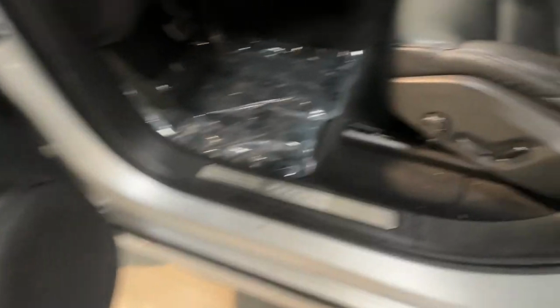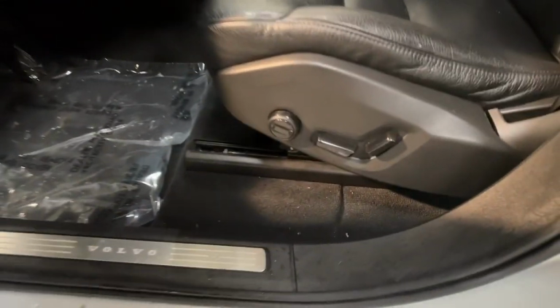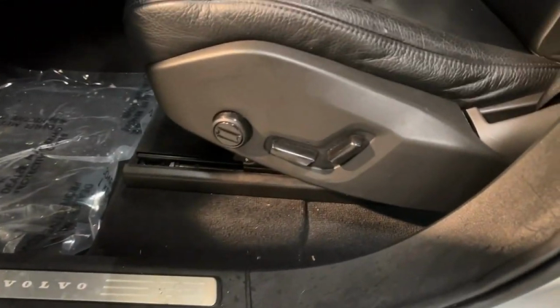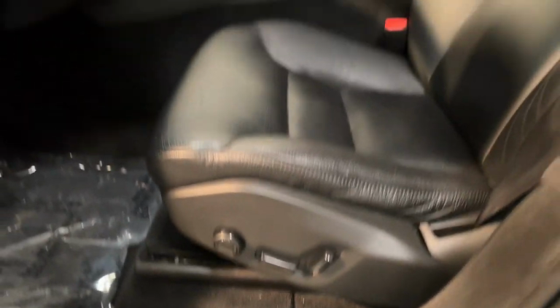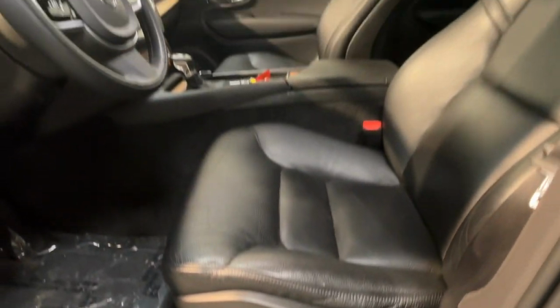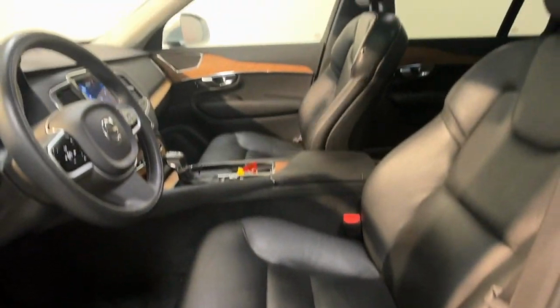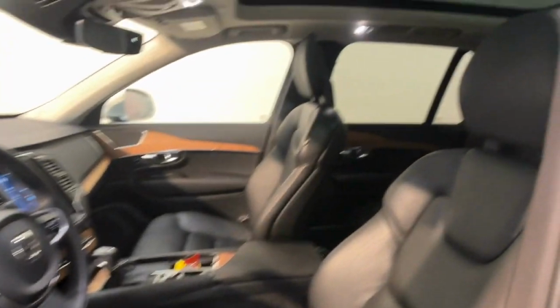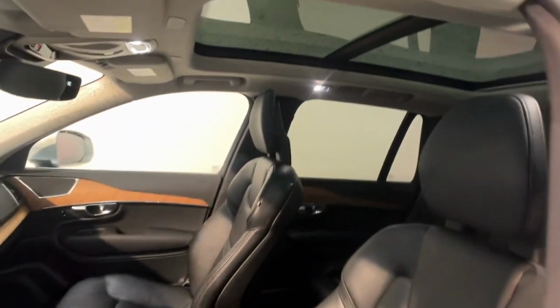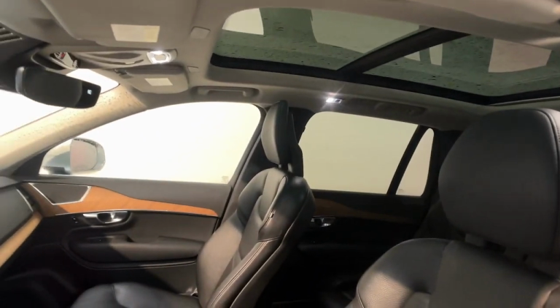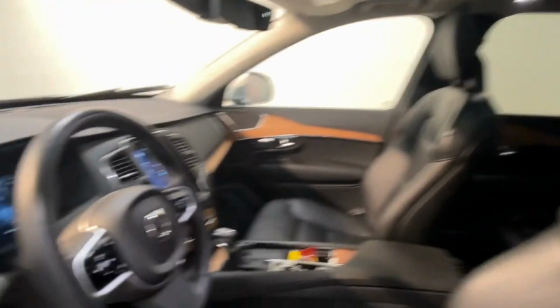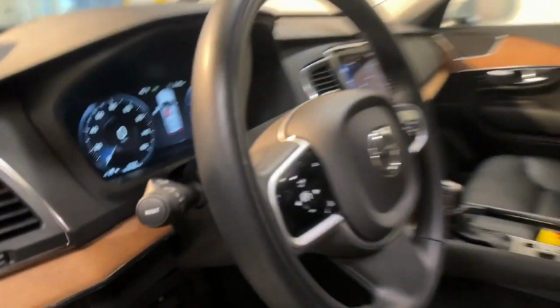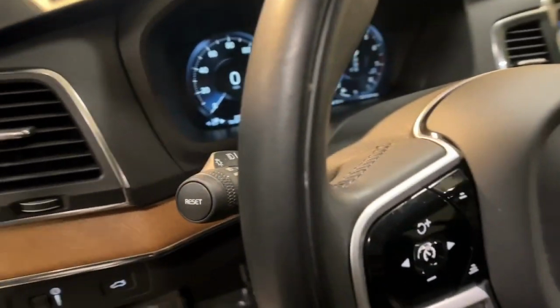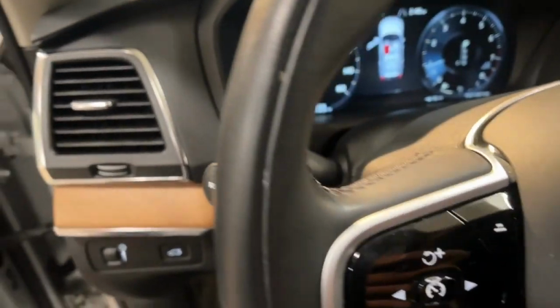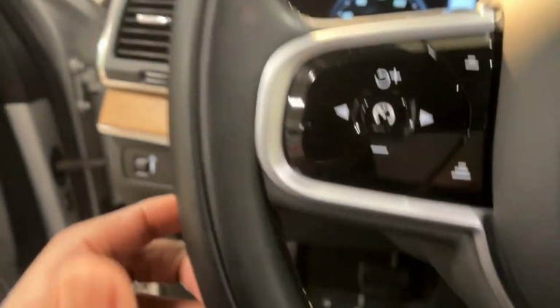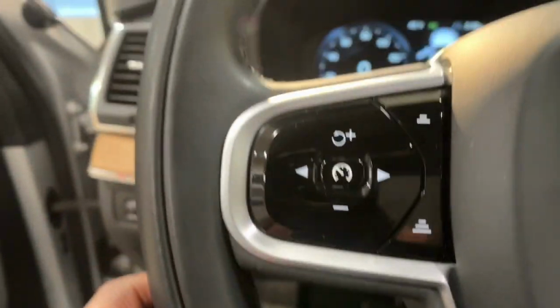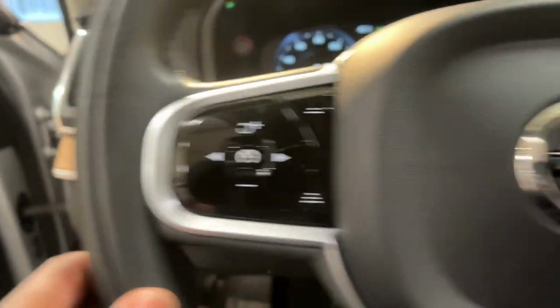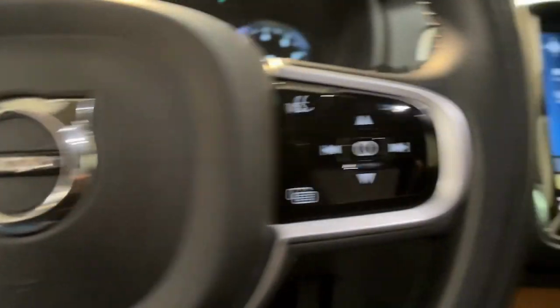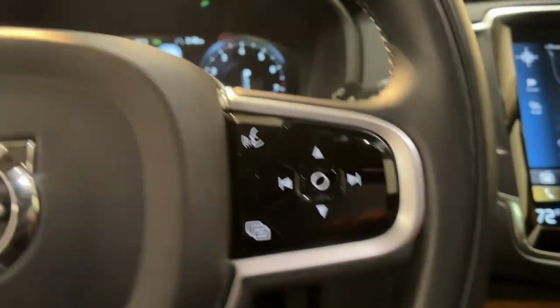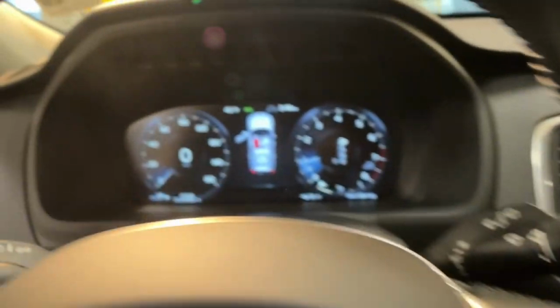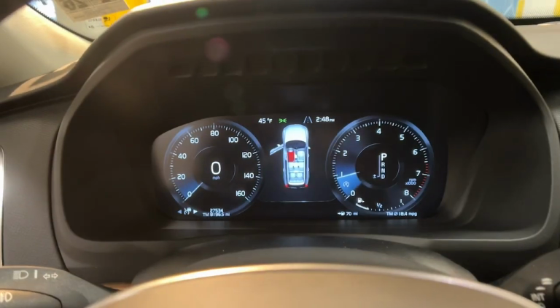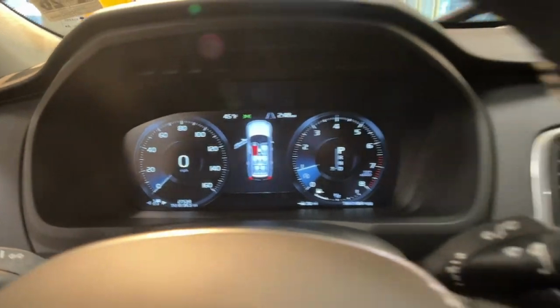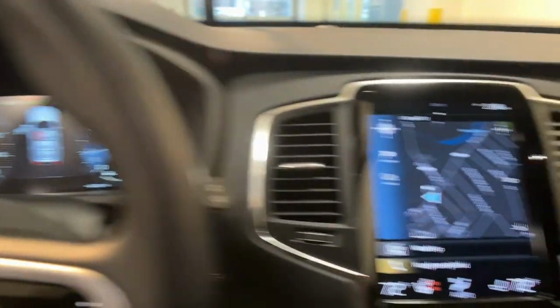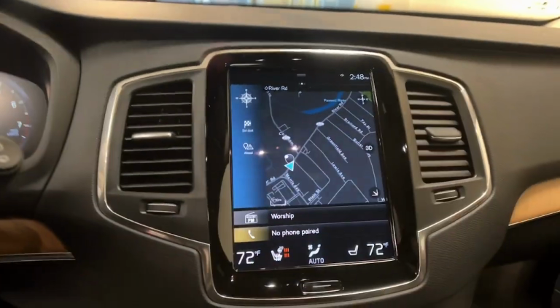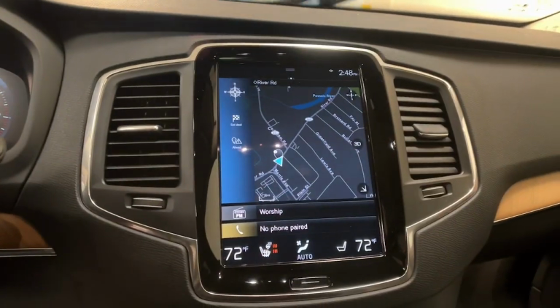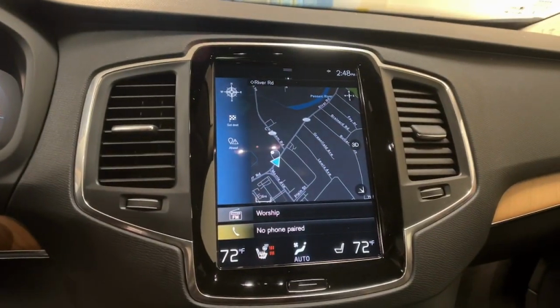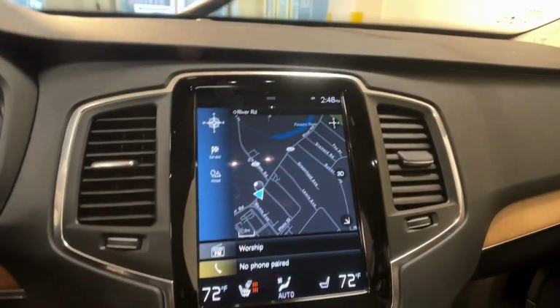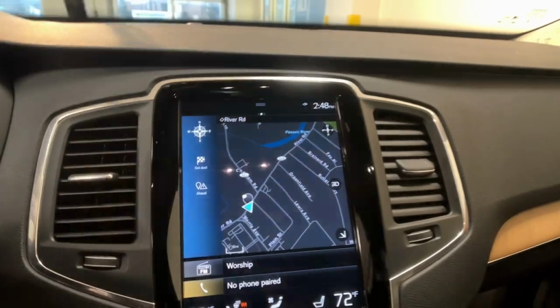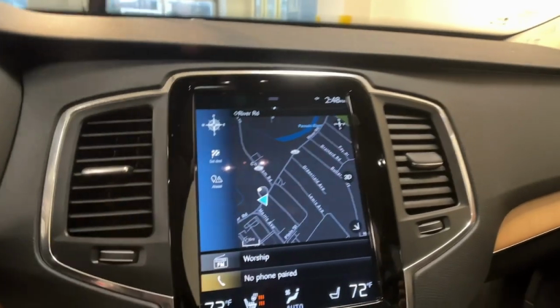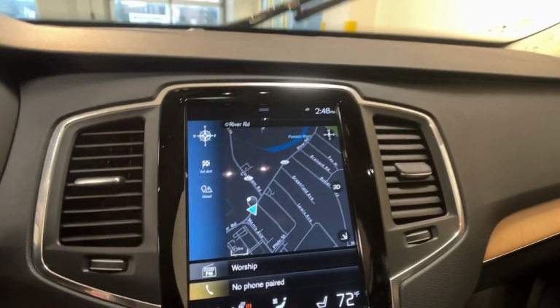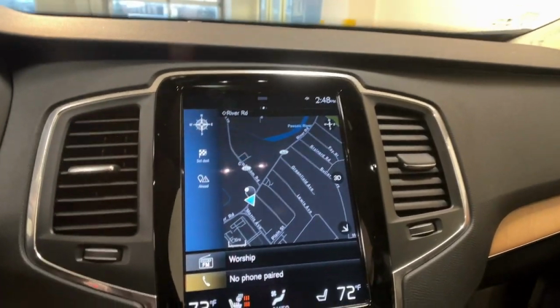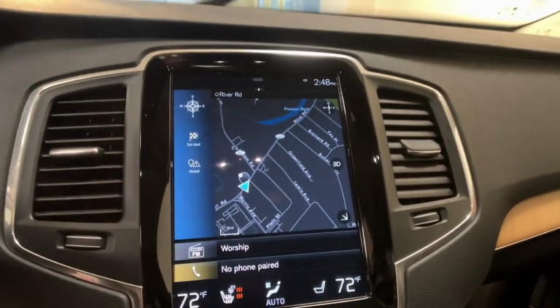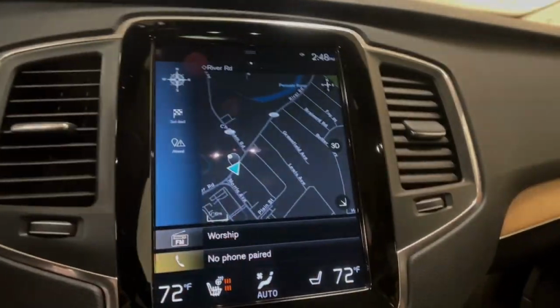Apple CarPlay and/or Android Auto. Navigation system. Keyless entry. Moonroof. Backup camera. Power liftgate. Heated mirrors. Woodgrain interior trim. Satellite radio.